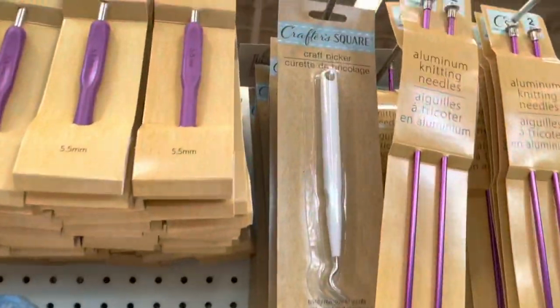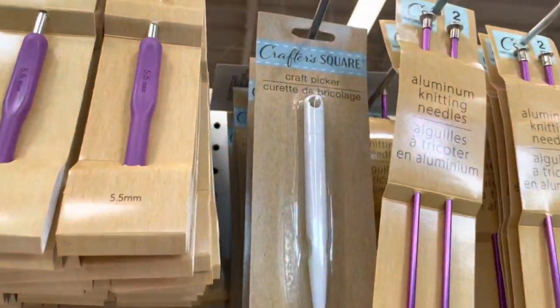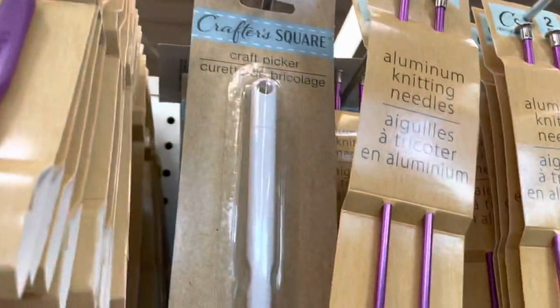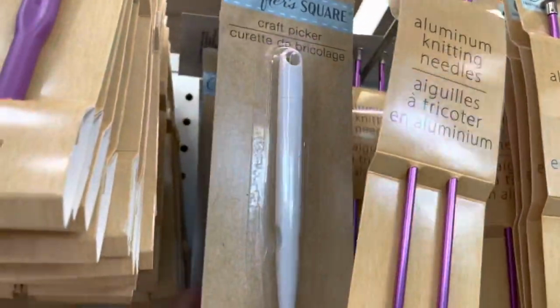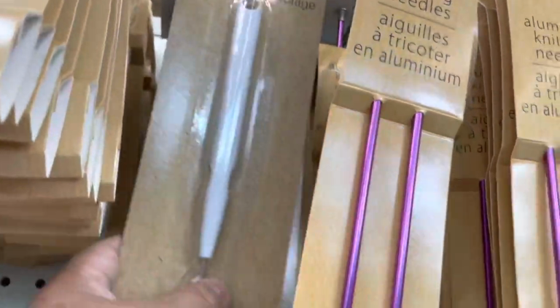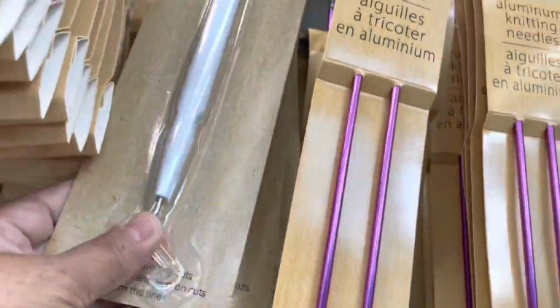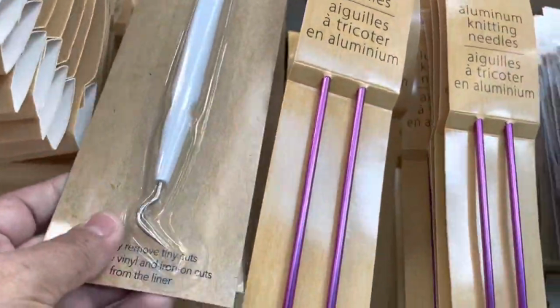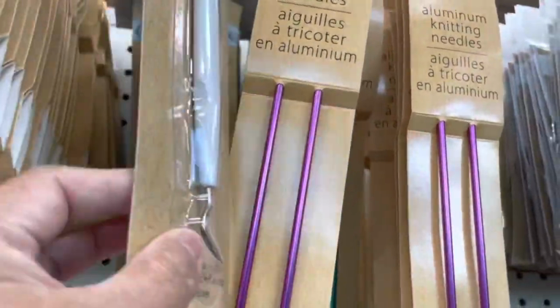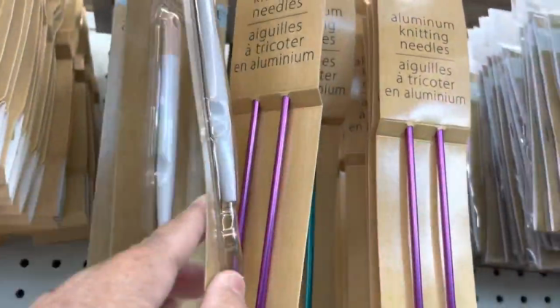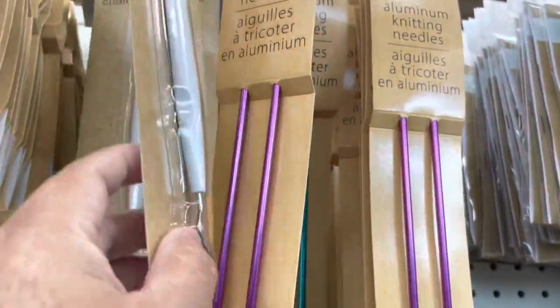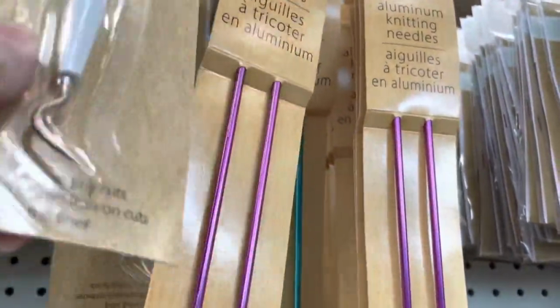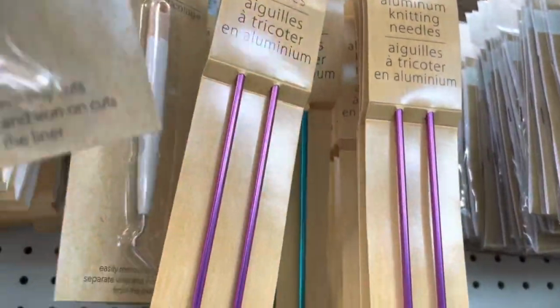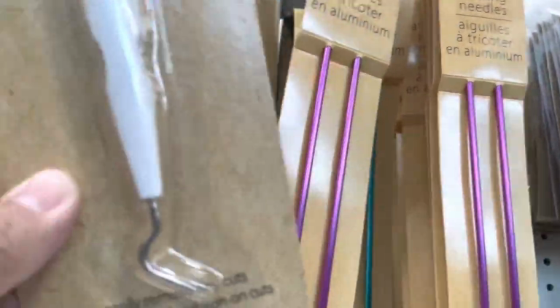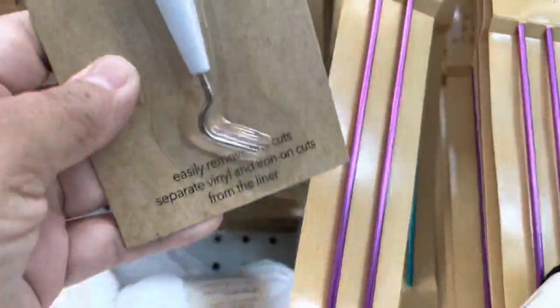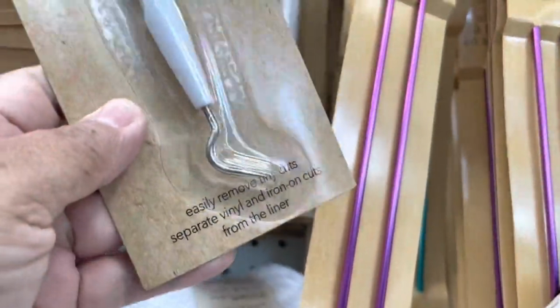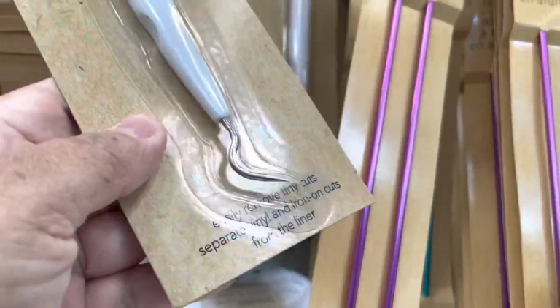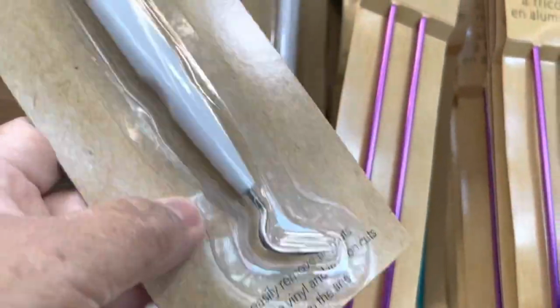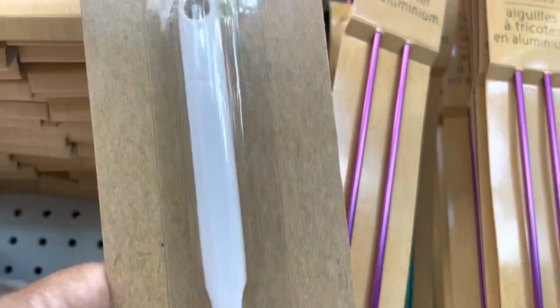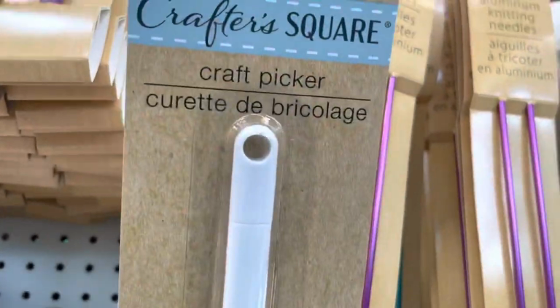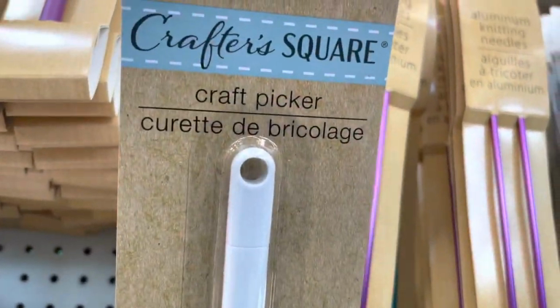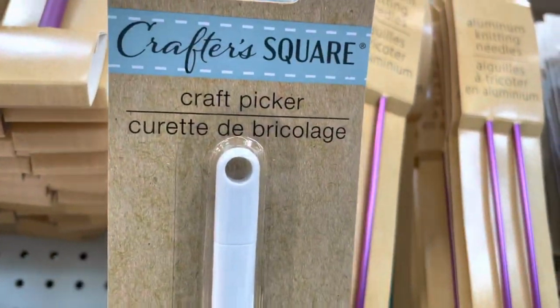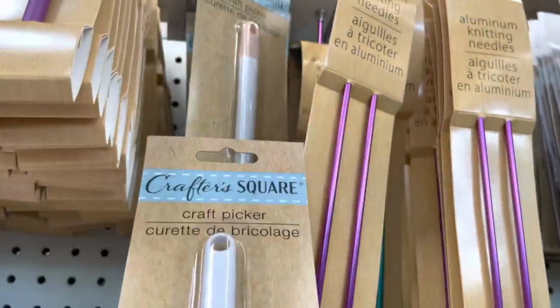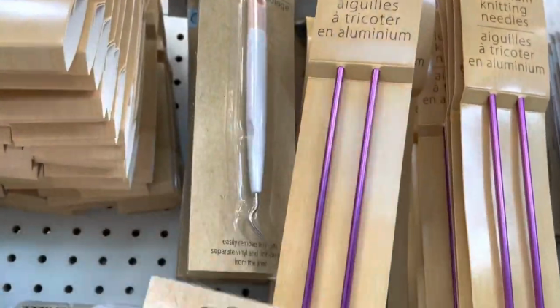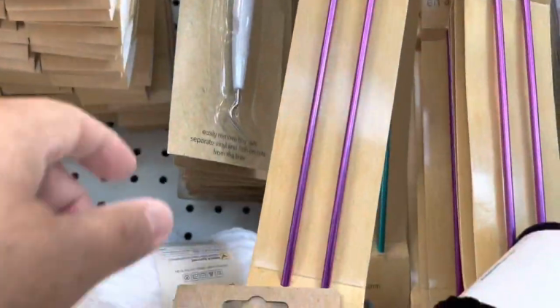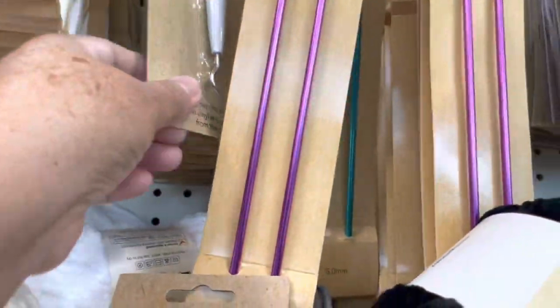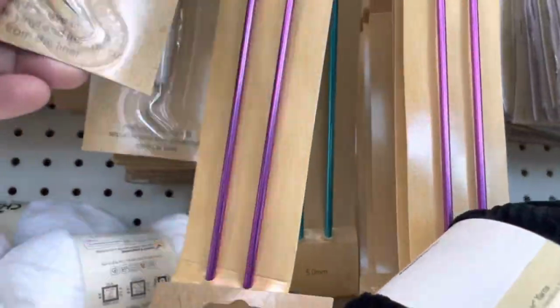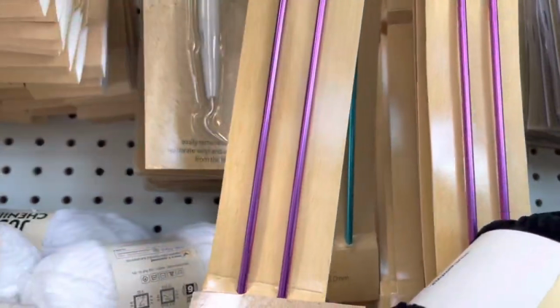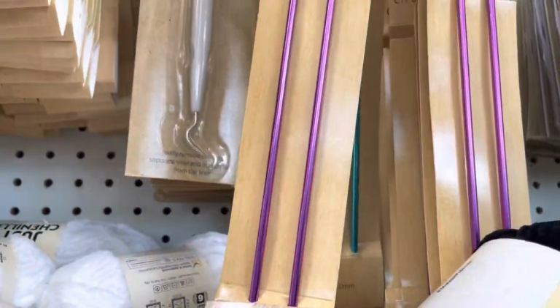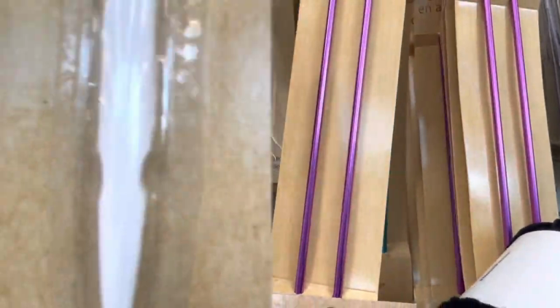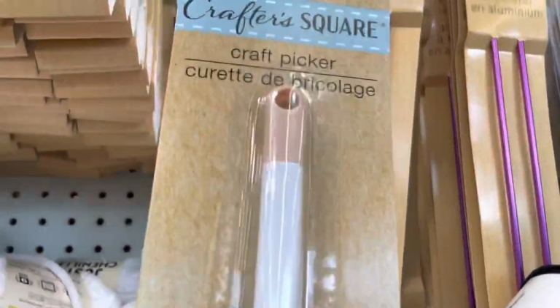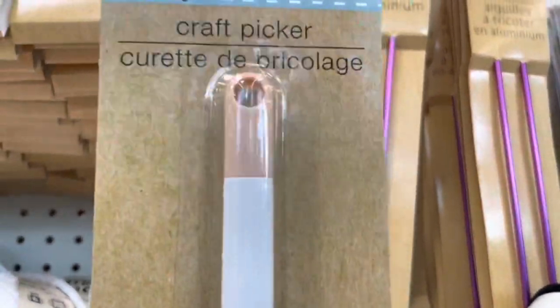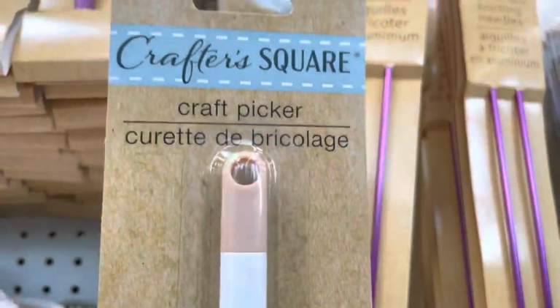I noticed a new item right here — this is the craft picker, and they had it displayed with the yarn. So take a look everywhere when you go to Dollar Tree.